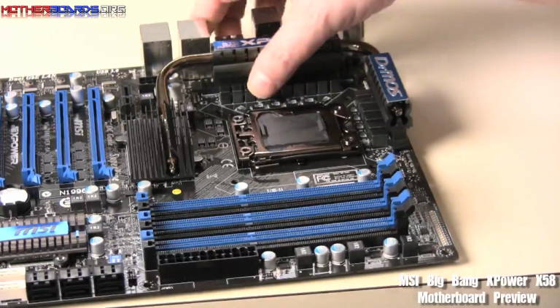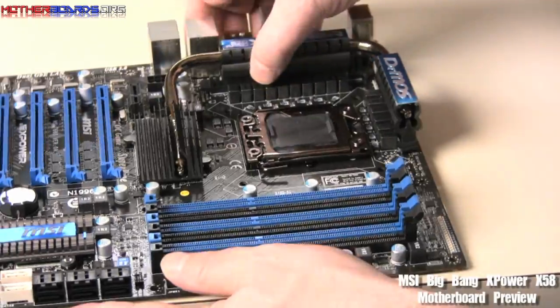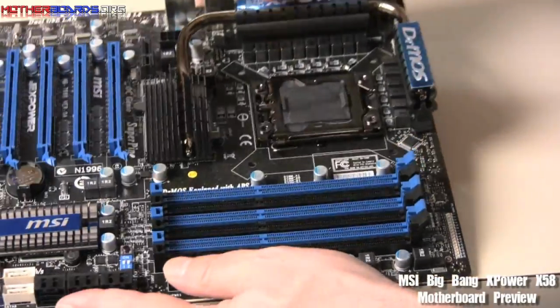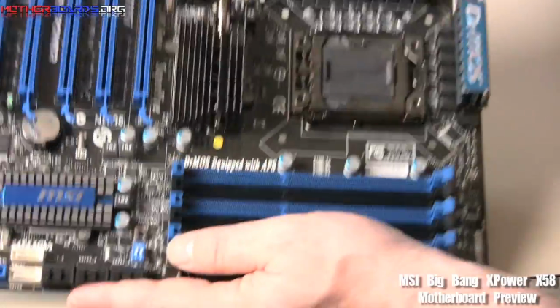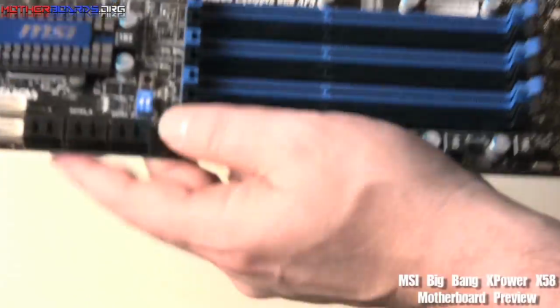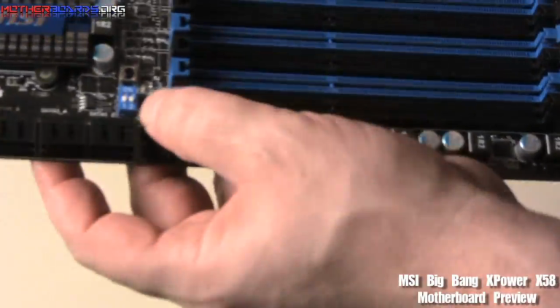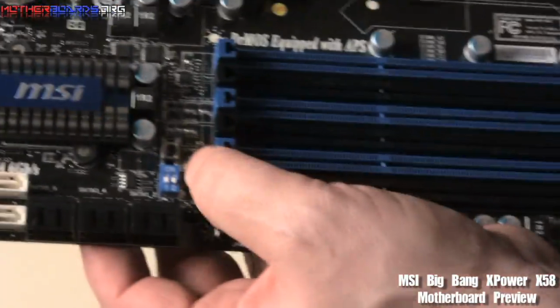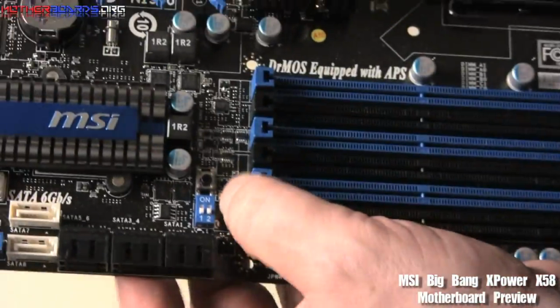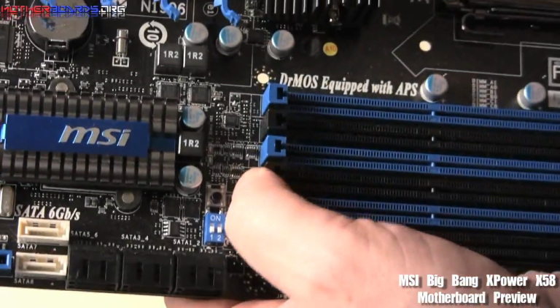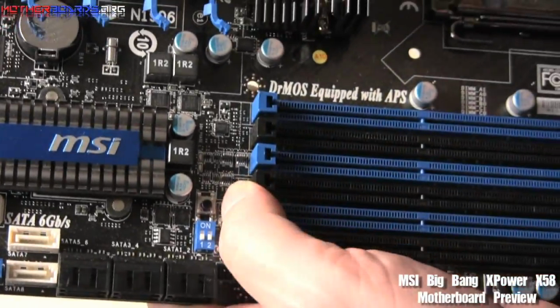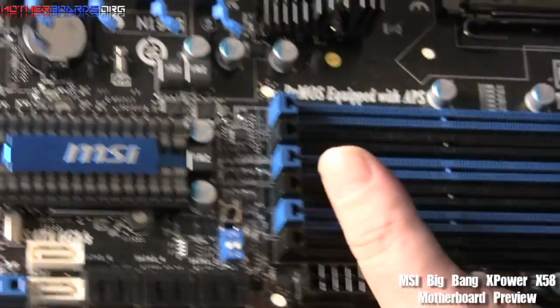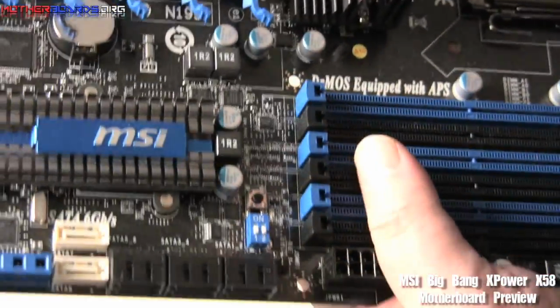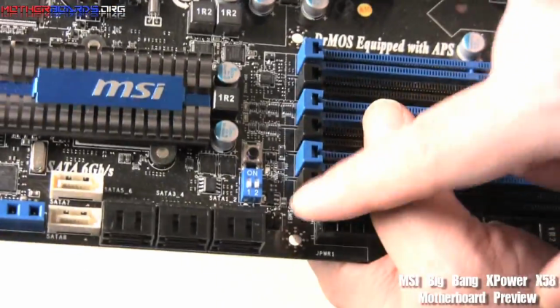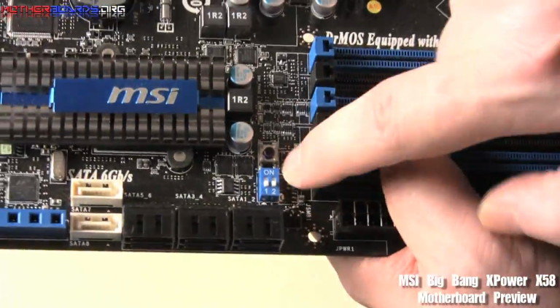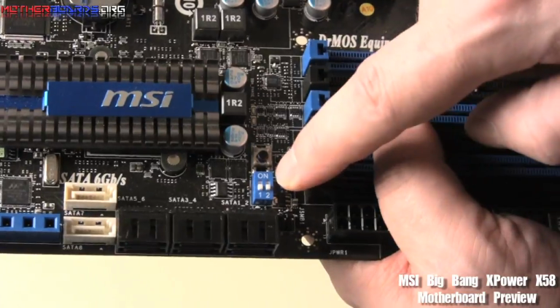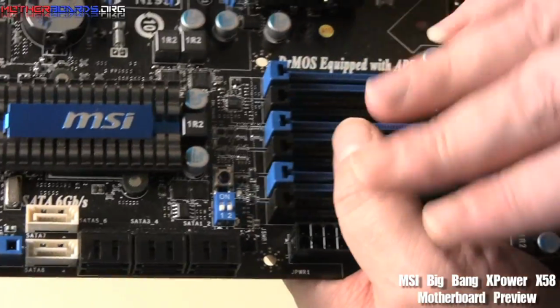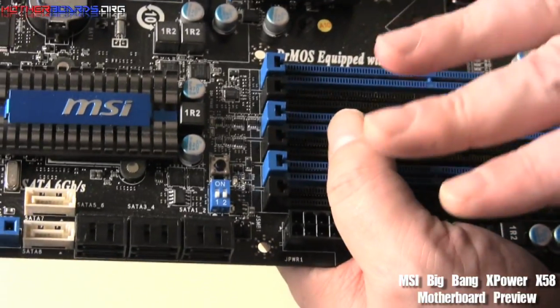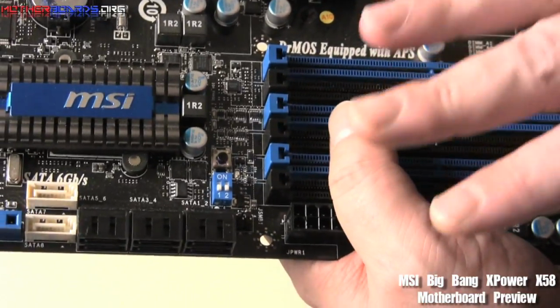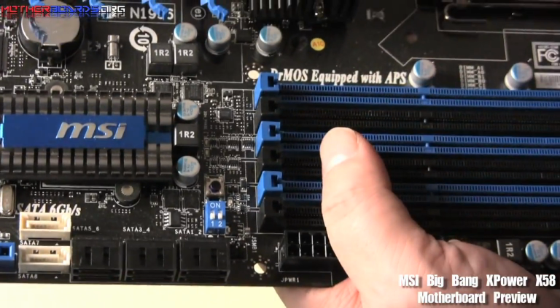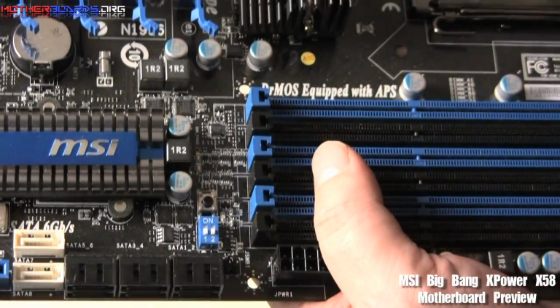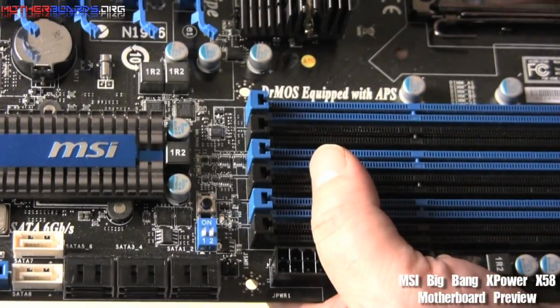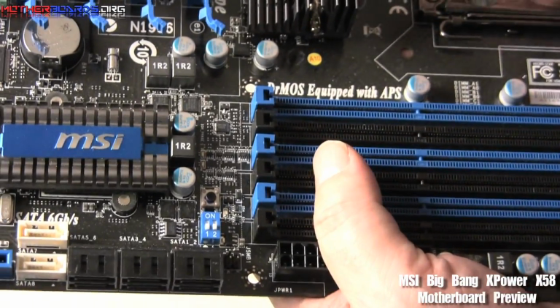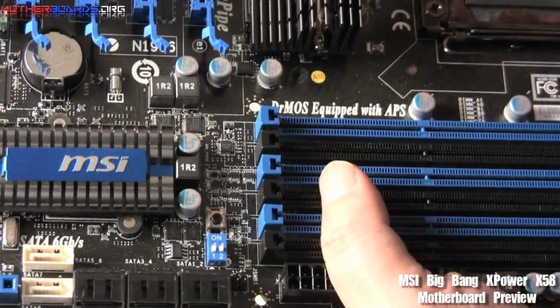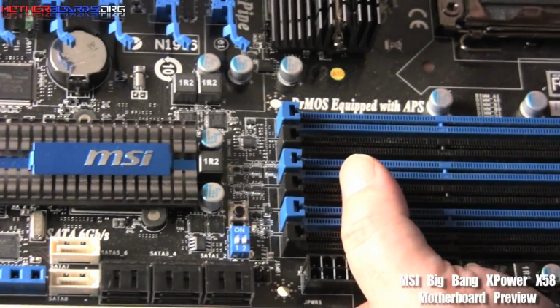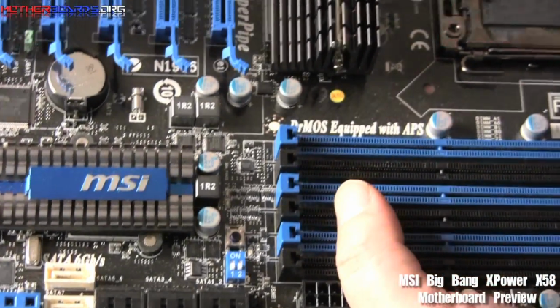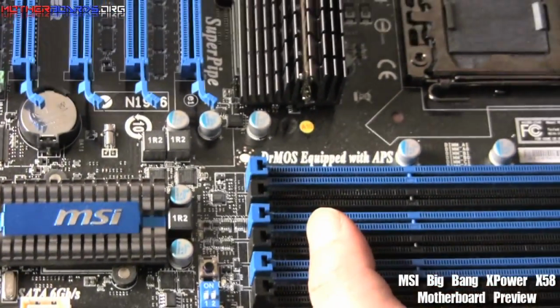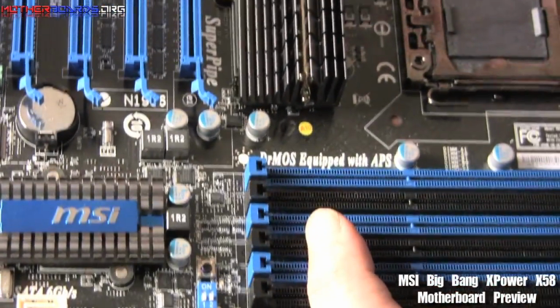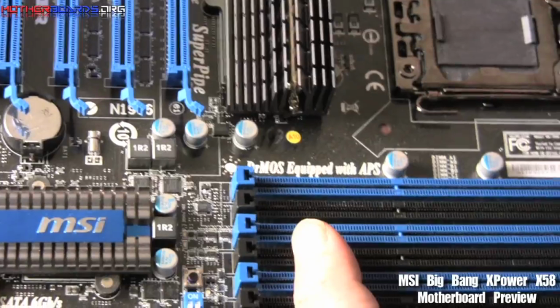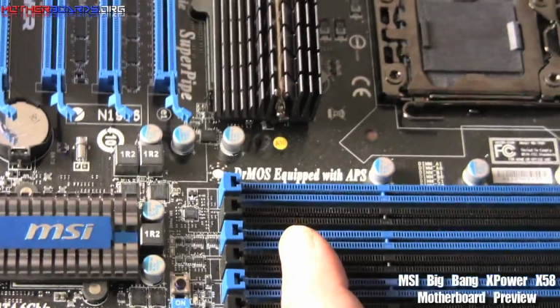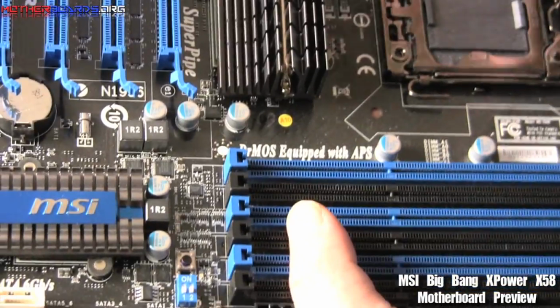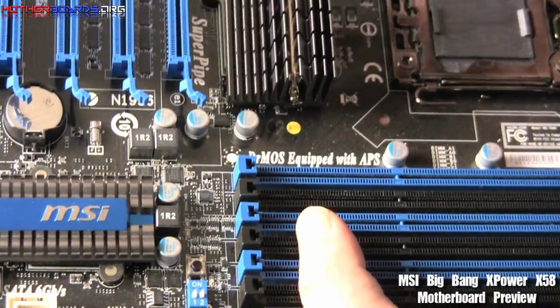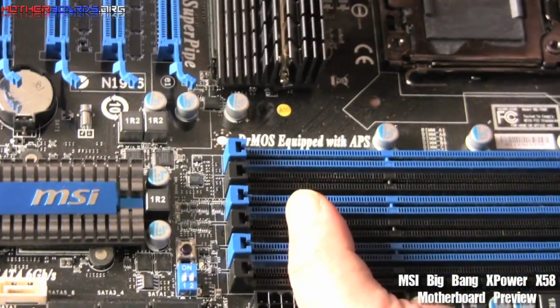Also, you can see on the board there's a dip switch and a reset button. What this dip switch does is allow you to go into the BIOS and create an overclocking spectrum that is much more advanced than the one that's on the board normally.